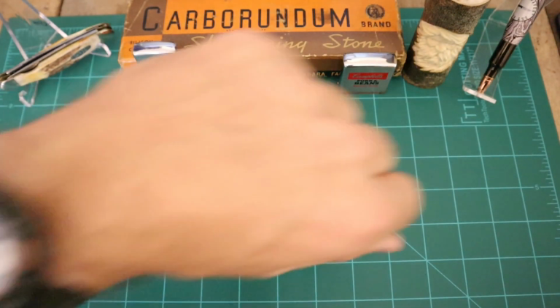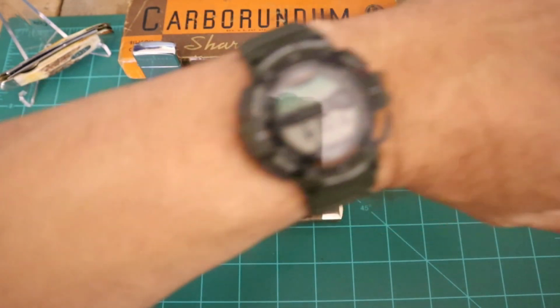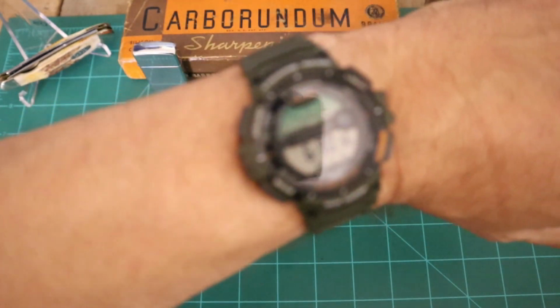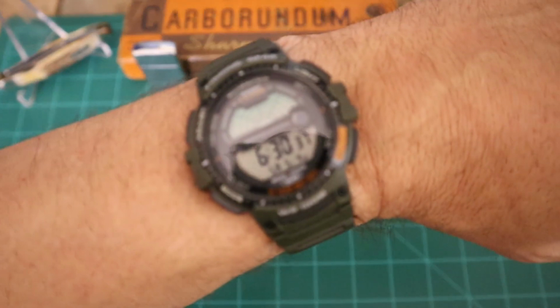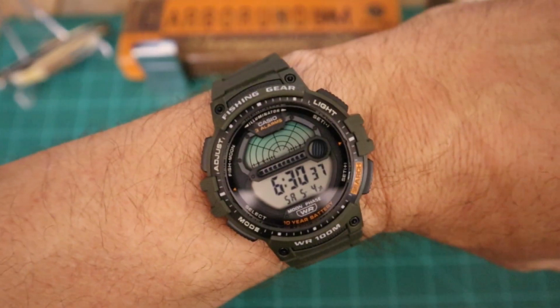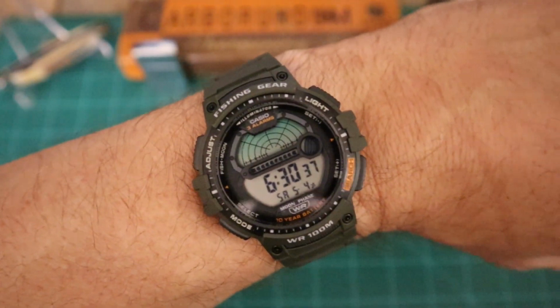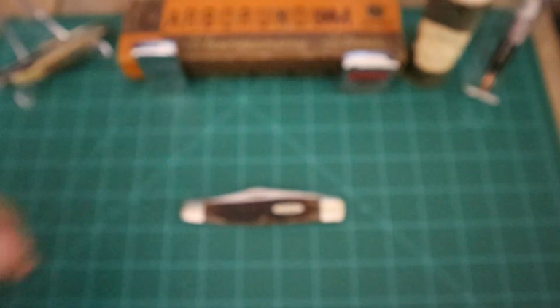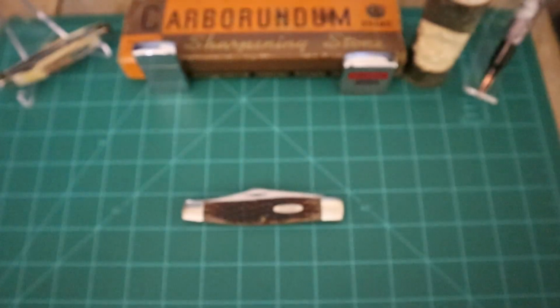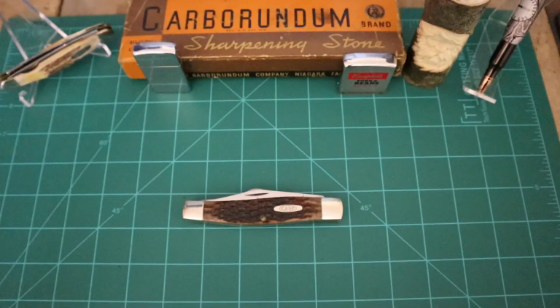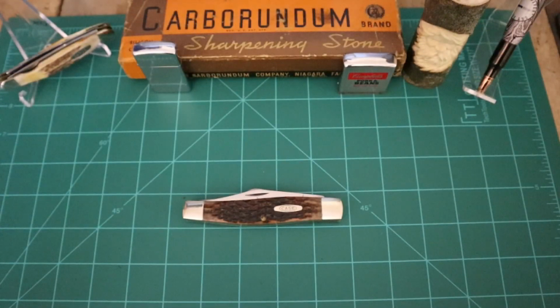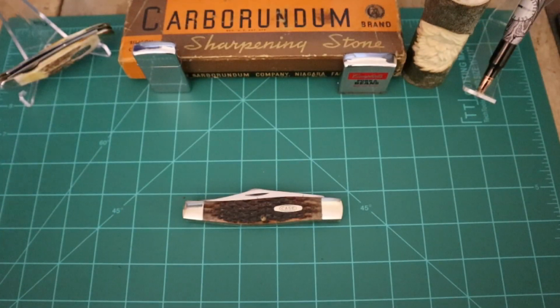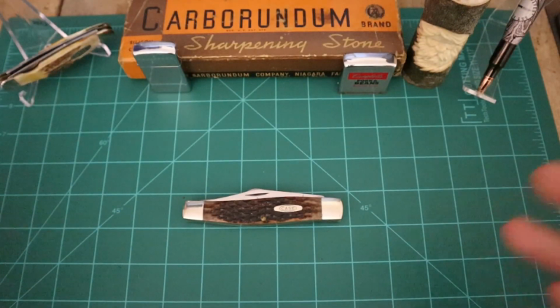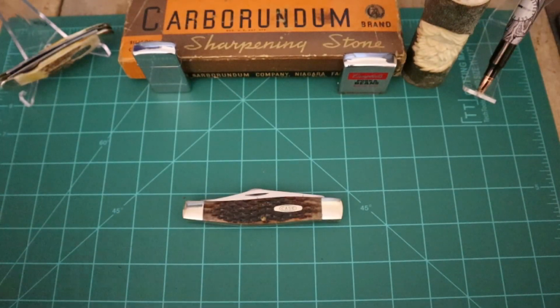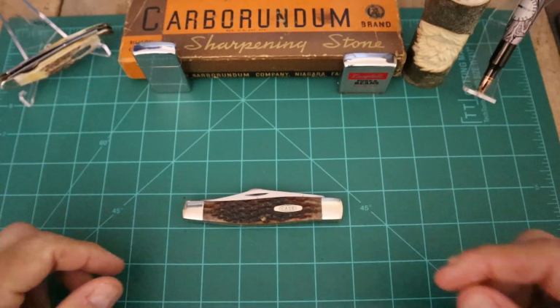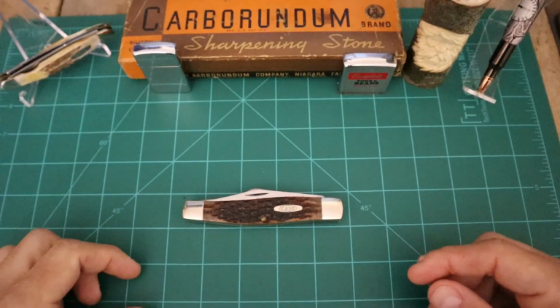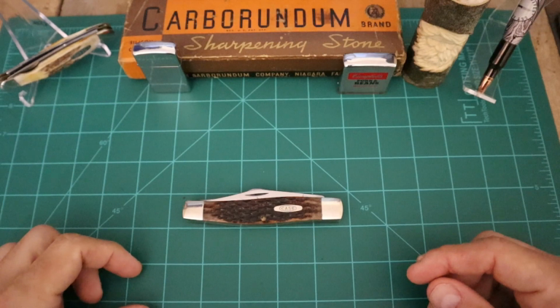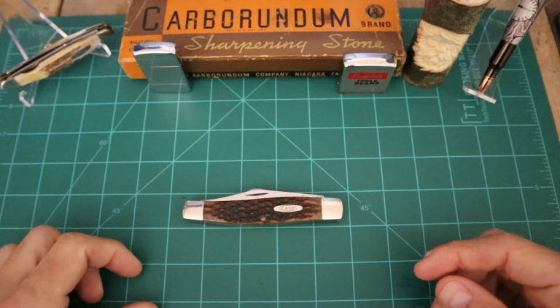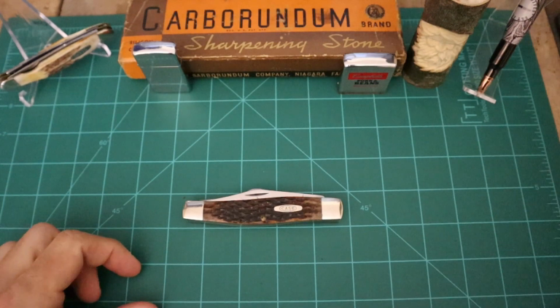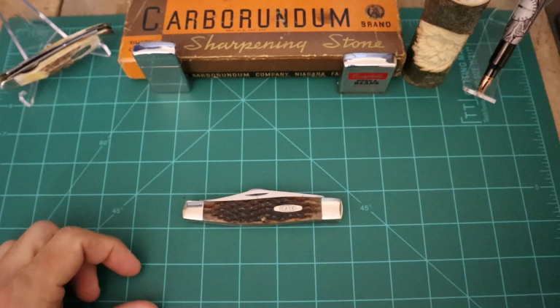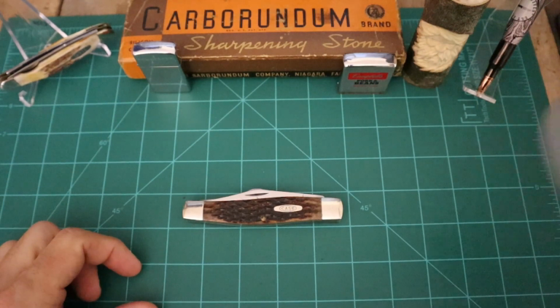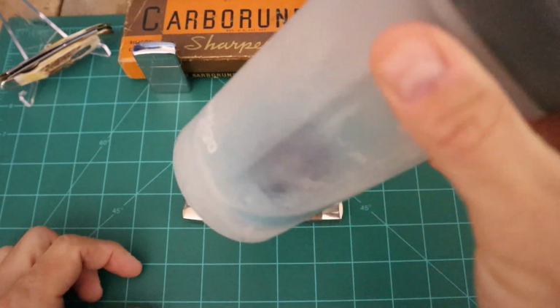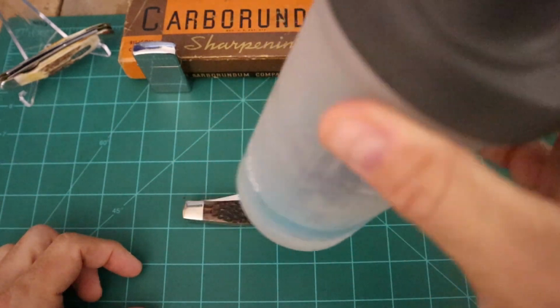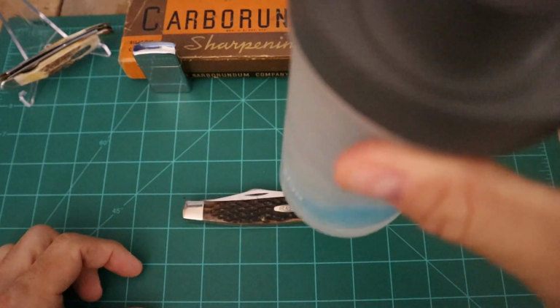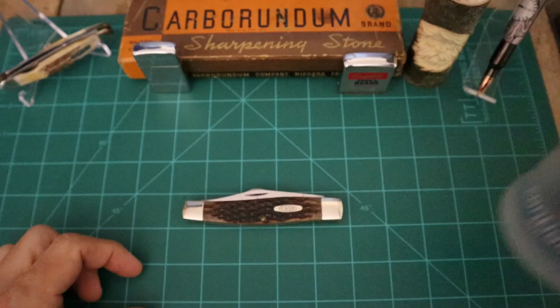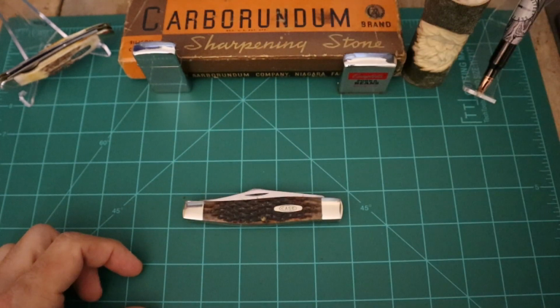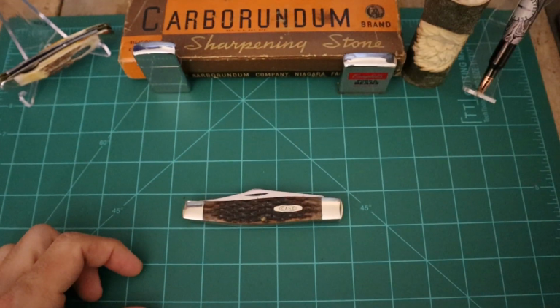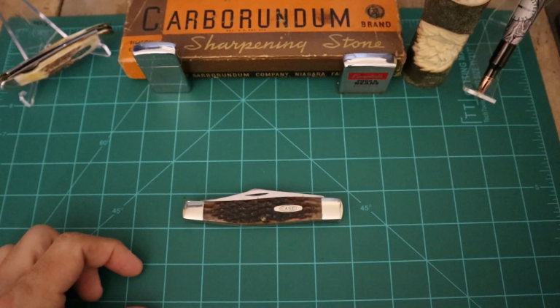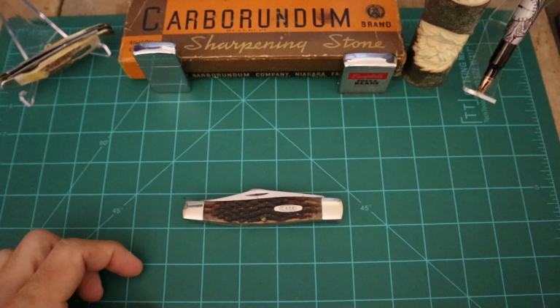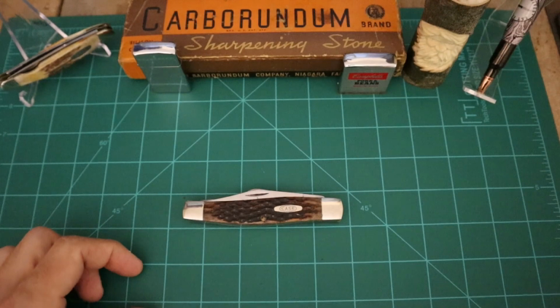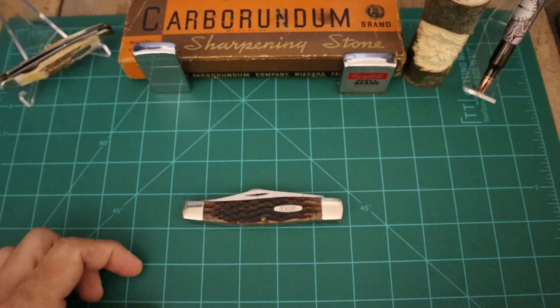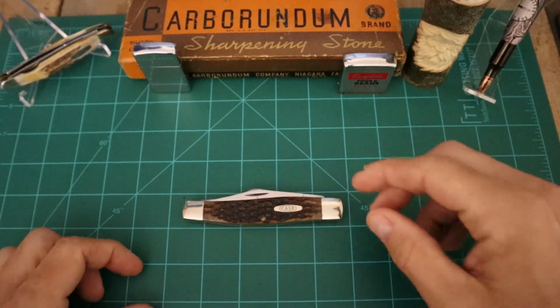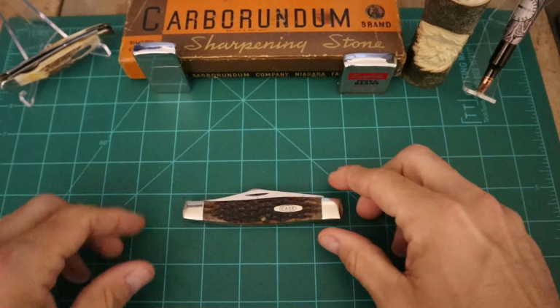It's 6:30 in the morning here on Saturday. I've got some chores done for the day, so I figured I'd do my Stockman Stampede video before I go to the gym. I've got my pre-workout about done, and we're going to go lift some weights.